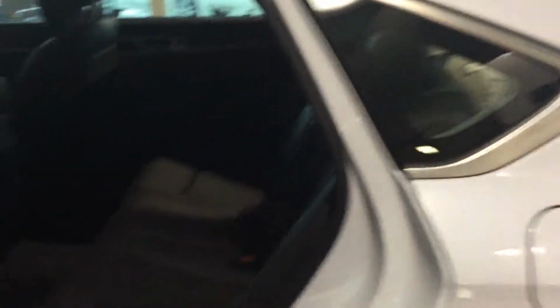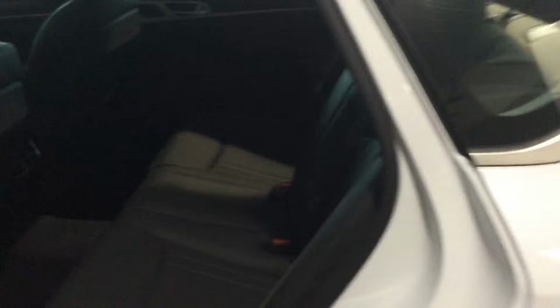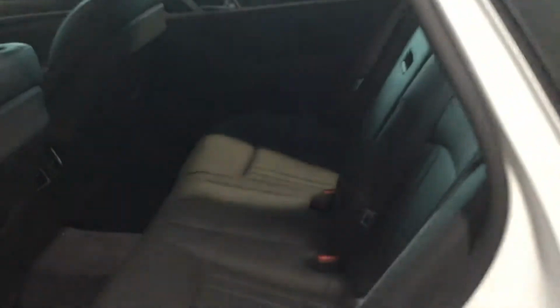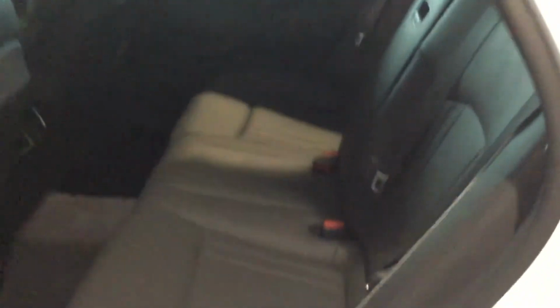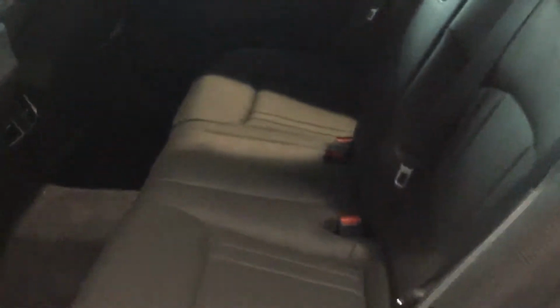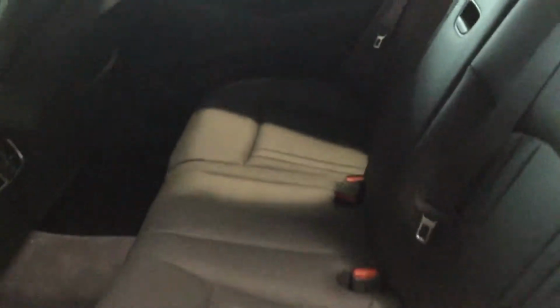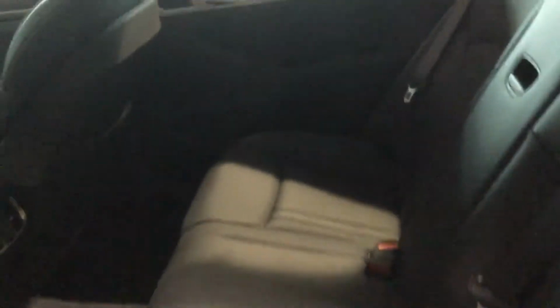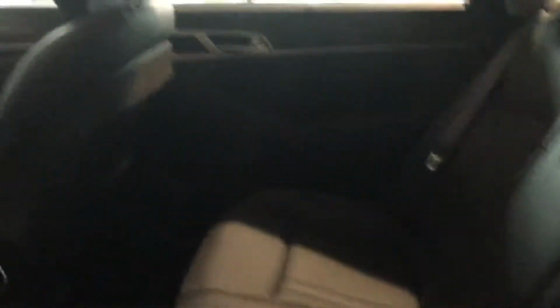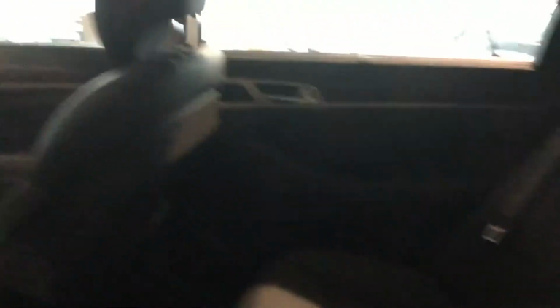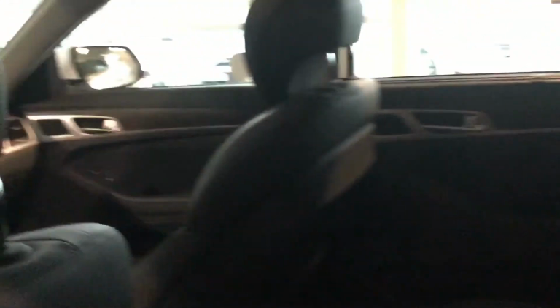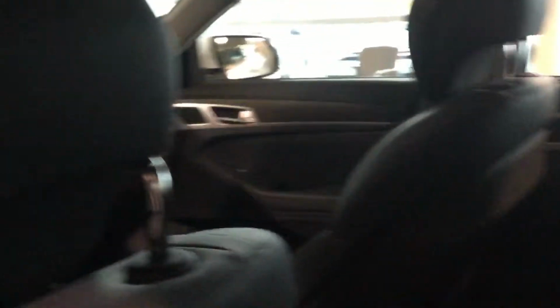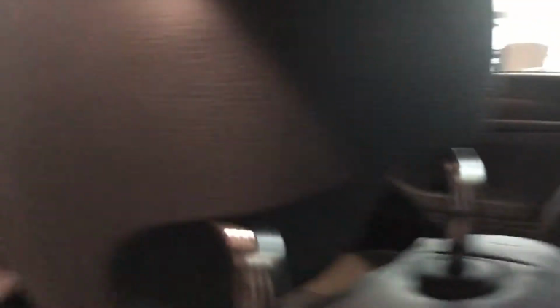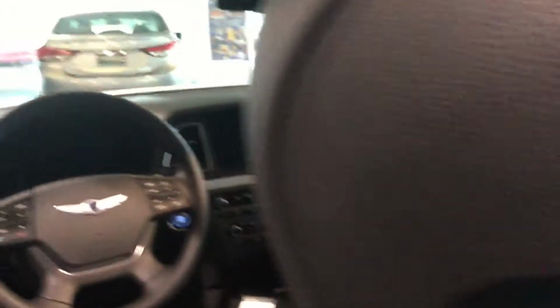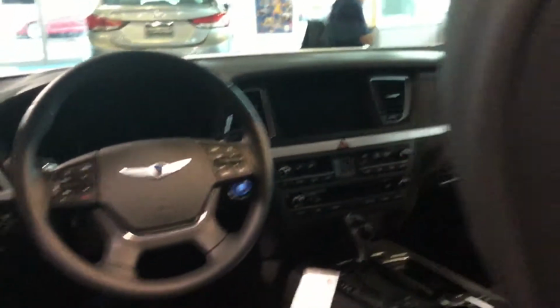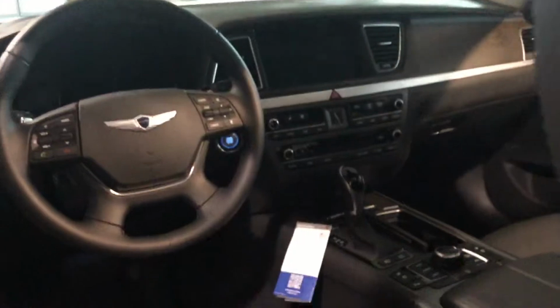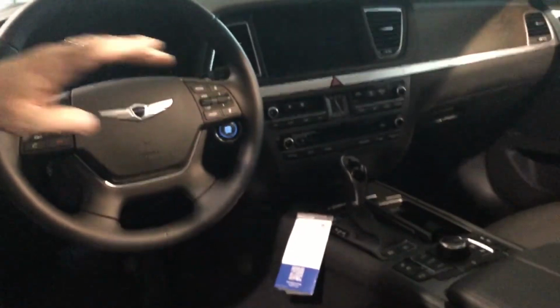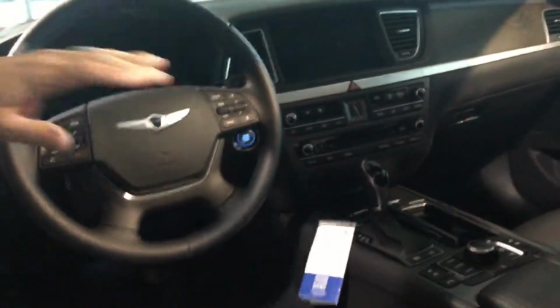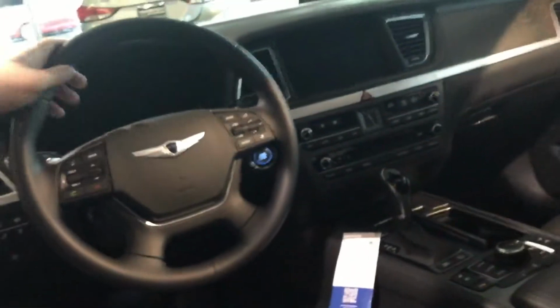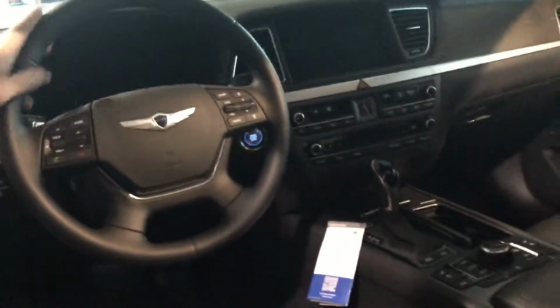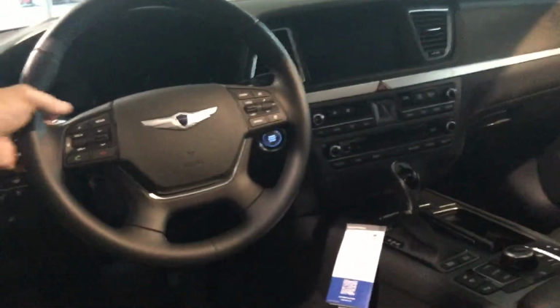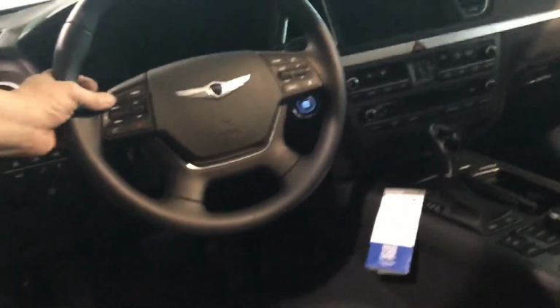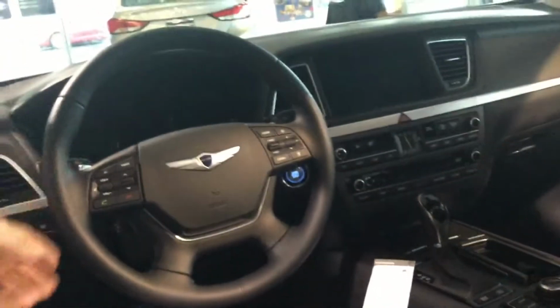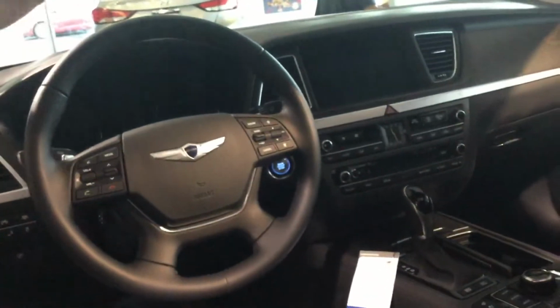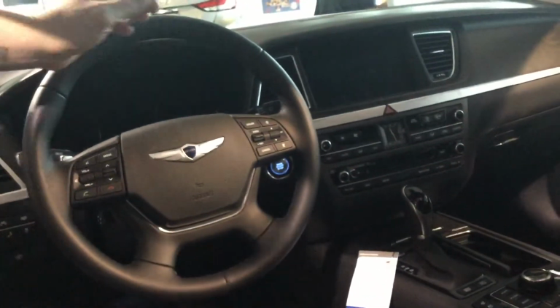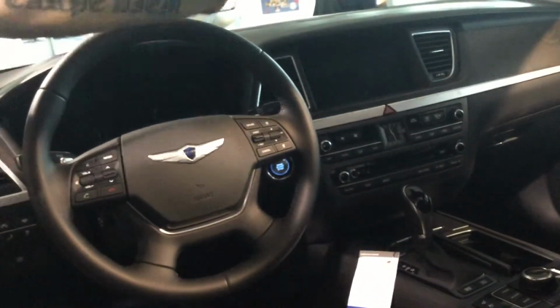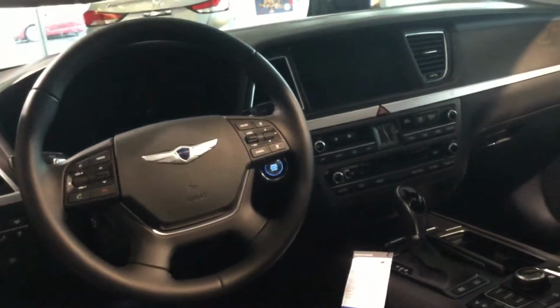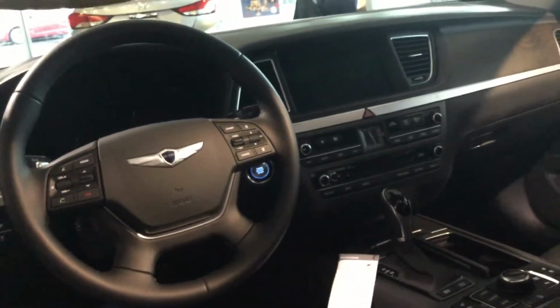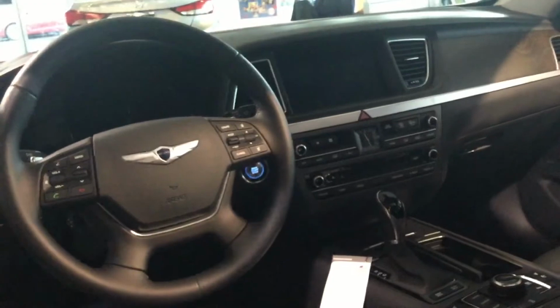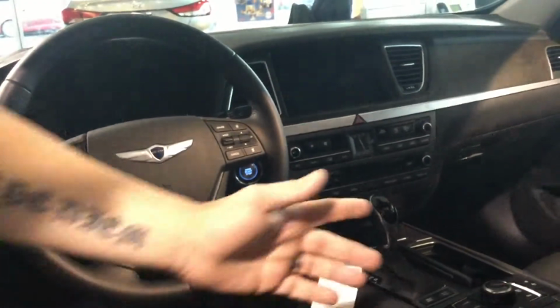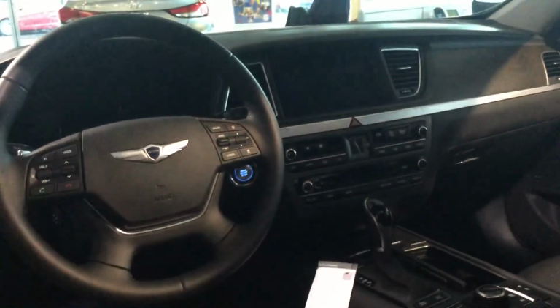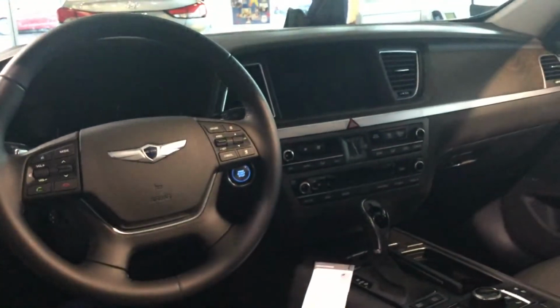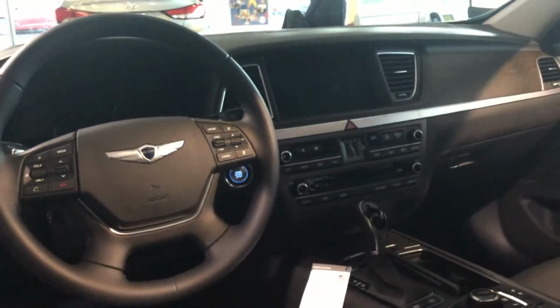As you can see, this is the ultimate package with black leather interior. It's also got a 10-way power seat and an 8-way passenger seat. It's also got Bluetooth, Blue Link, and Auto Hold.